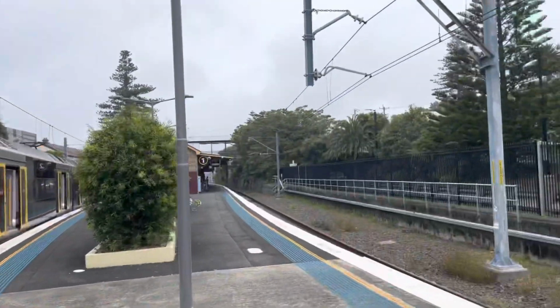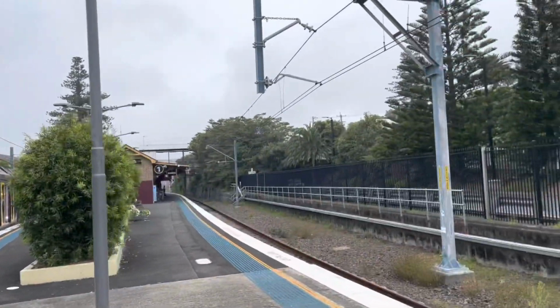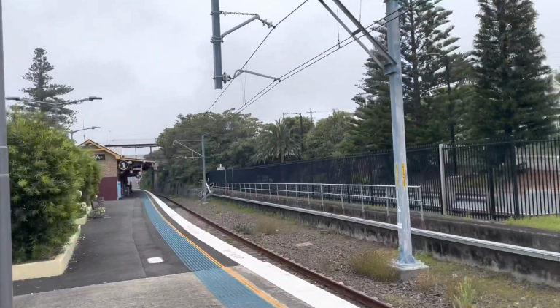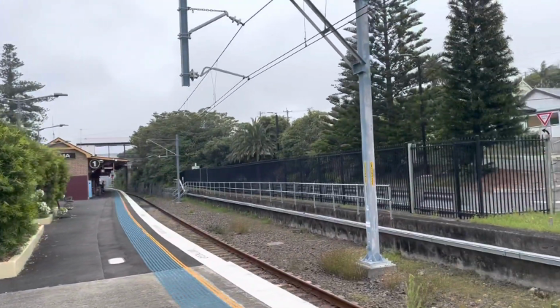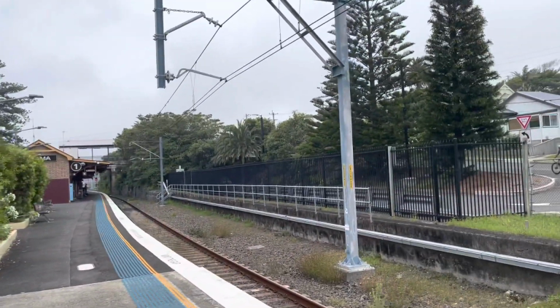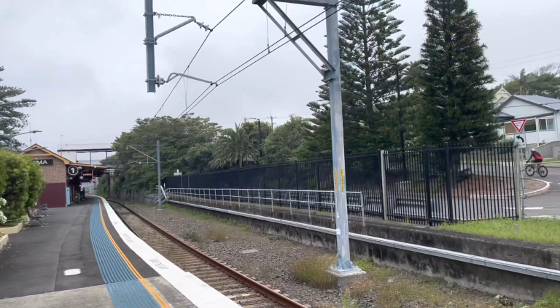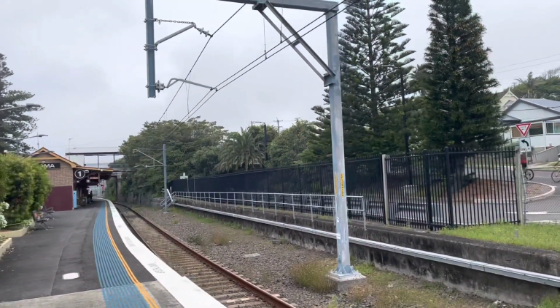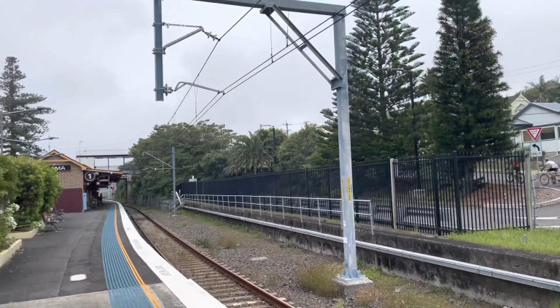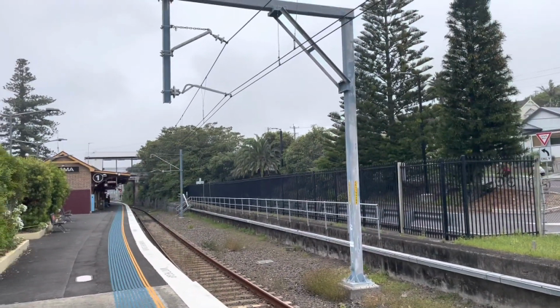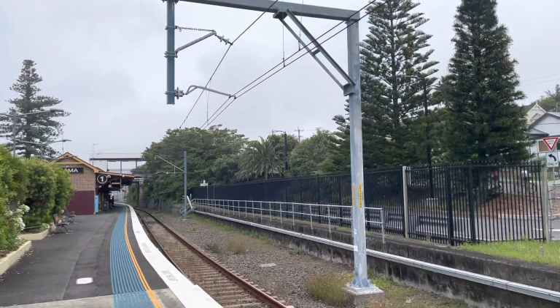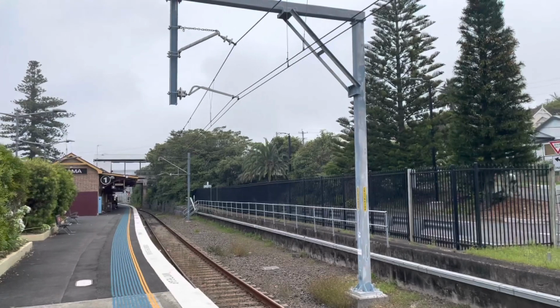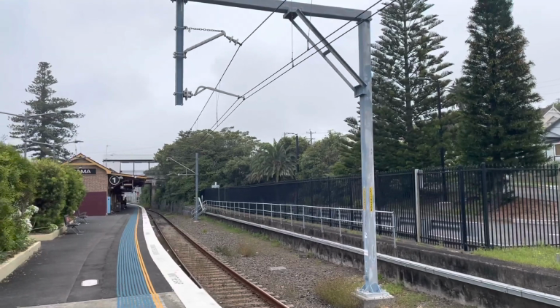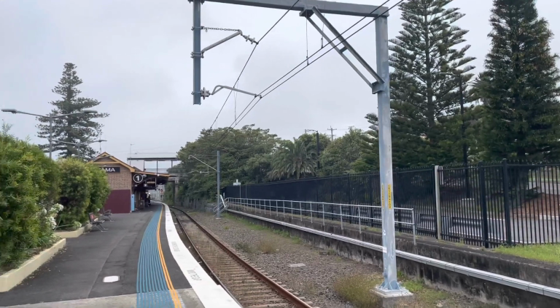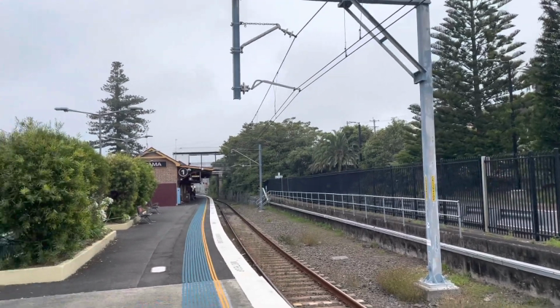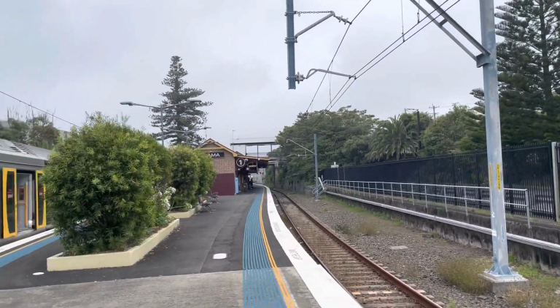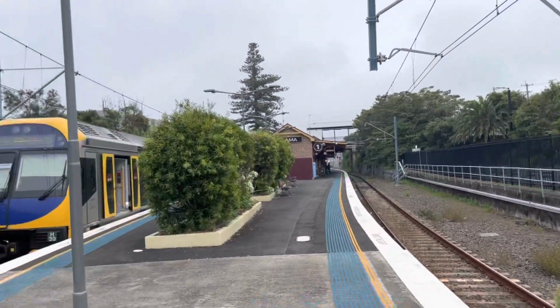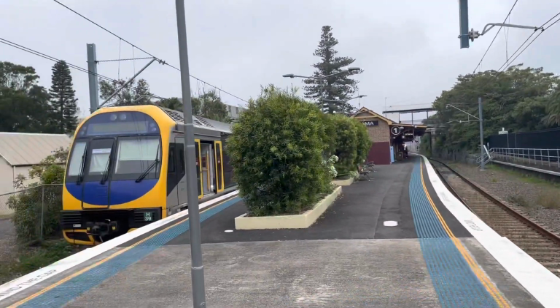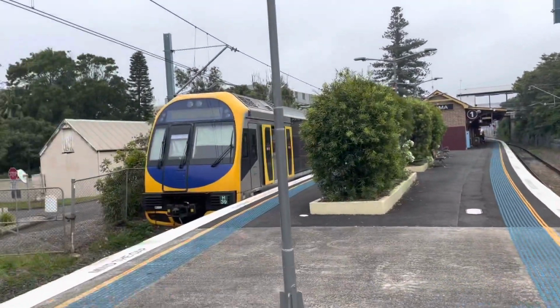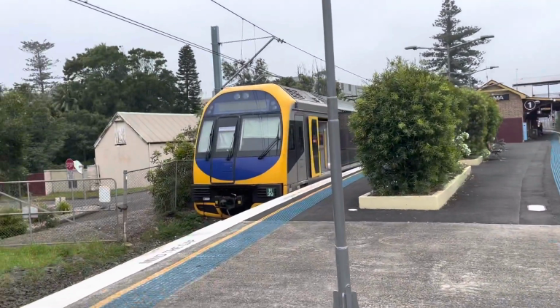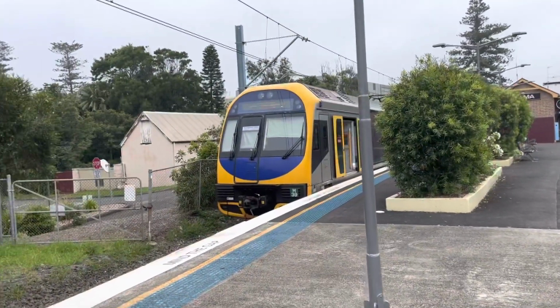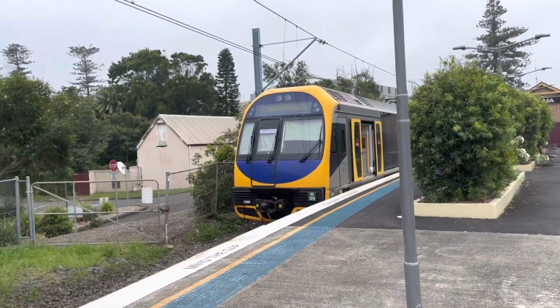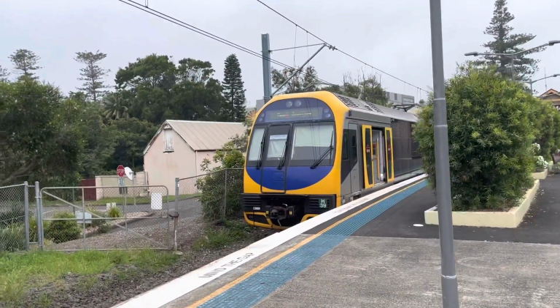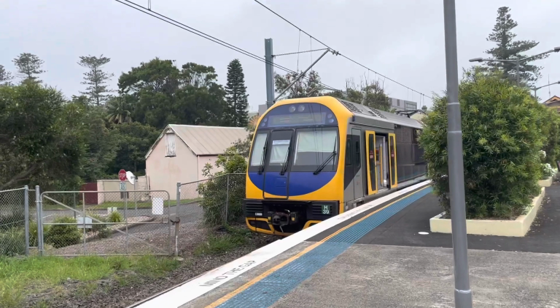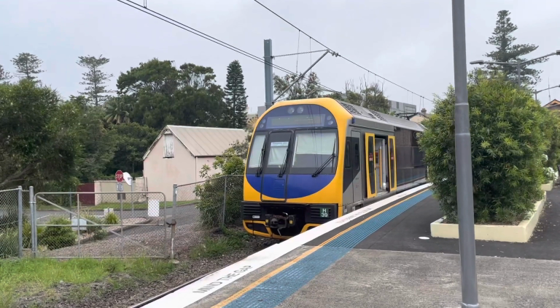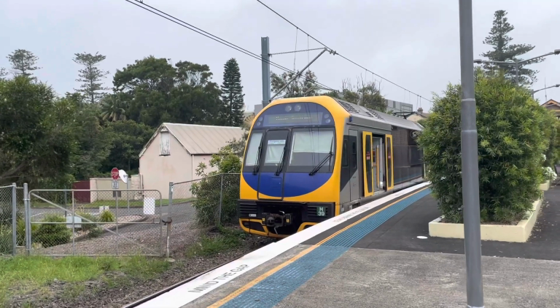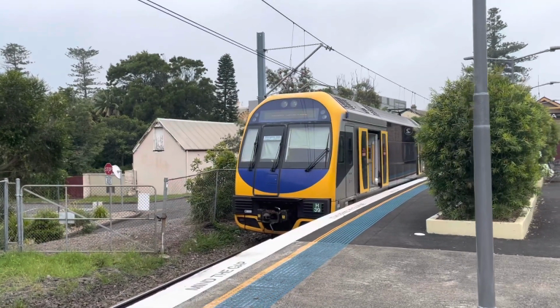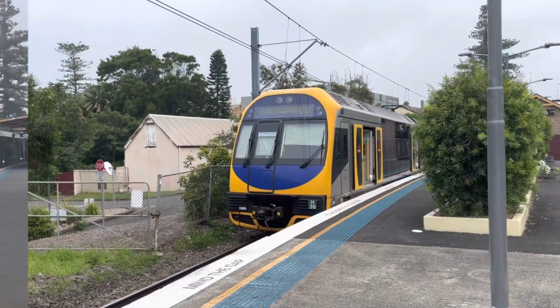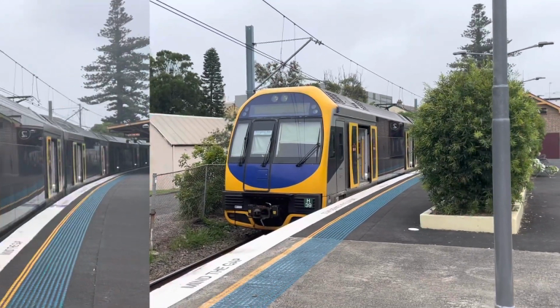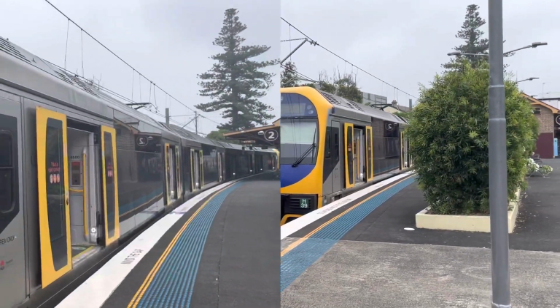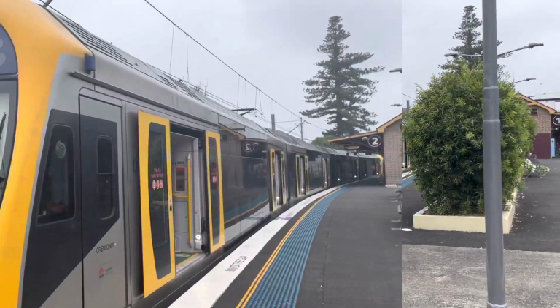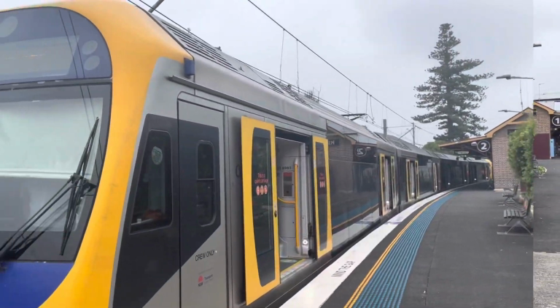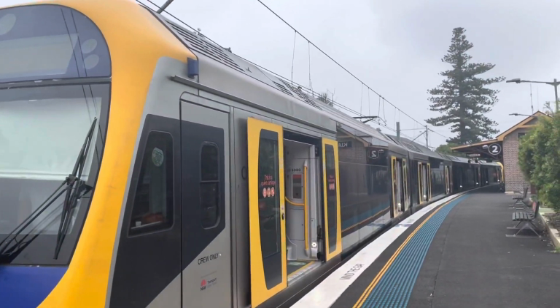Over there we've got an Endeavour Rail car from Bomaderry coming in on Platform 1, and this H set will be leaving shortly. So this H set is just departing now.